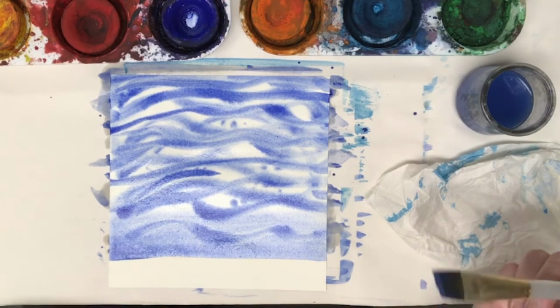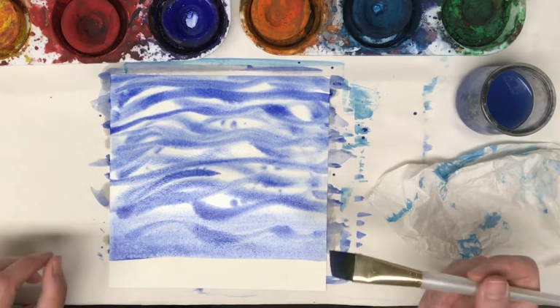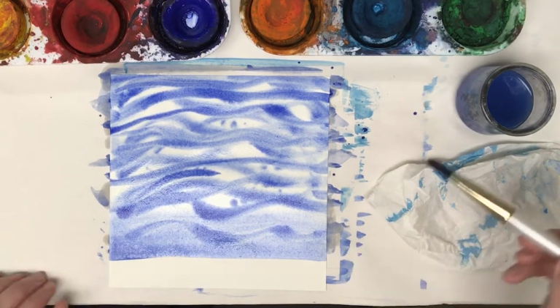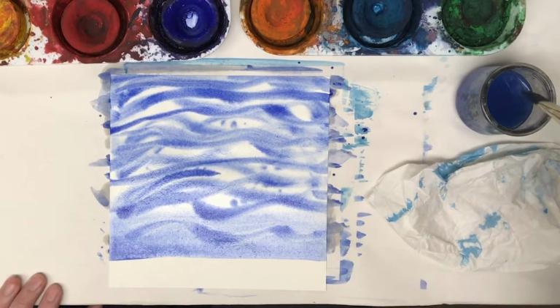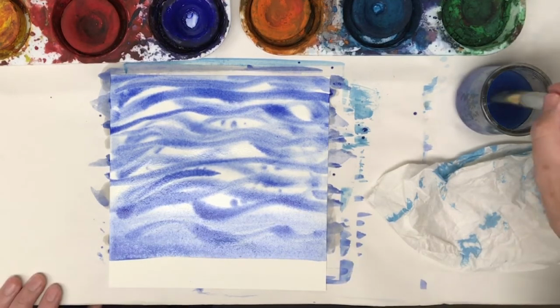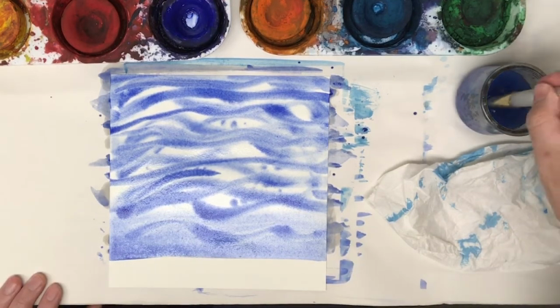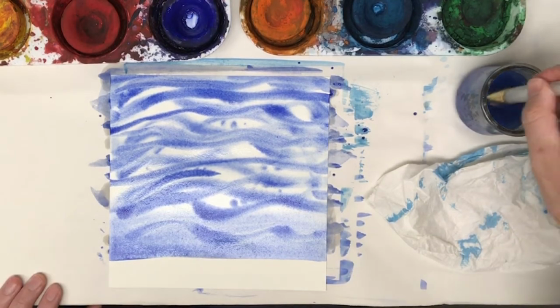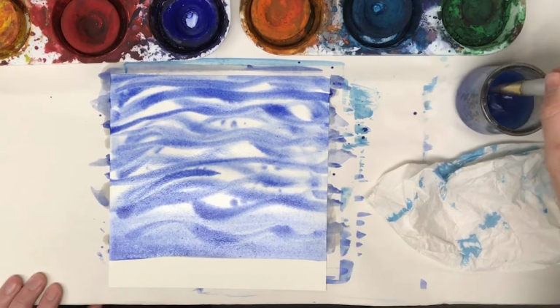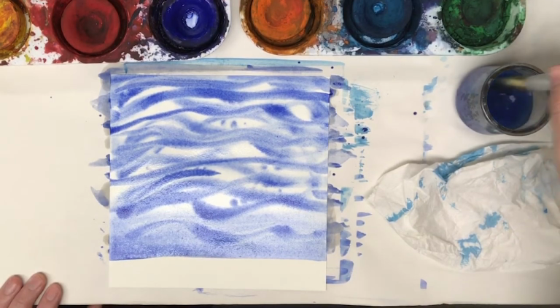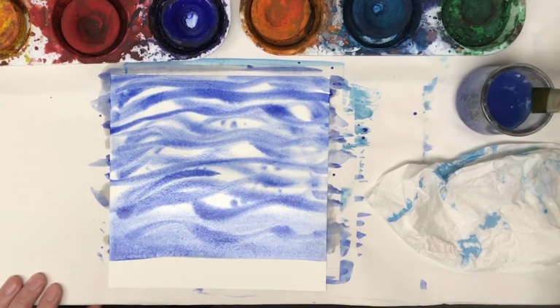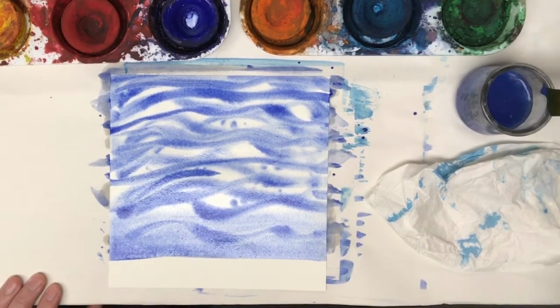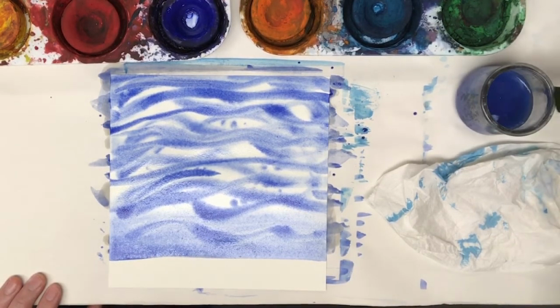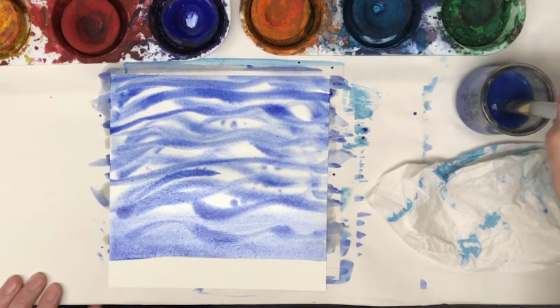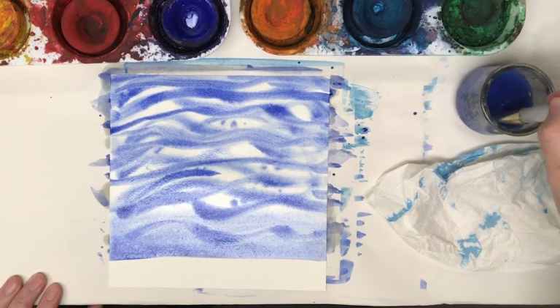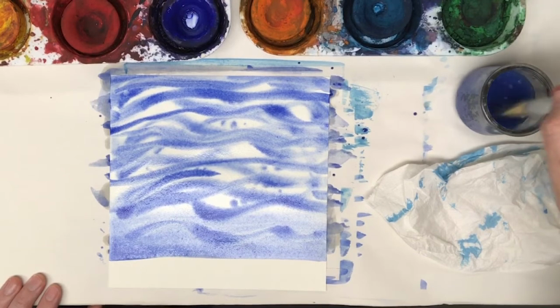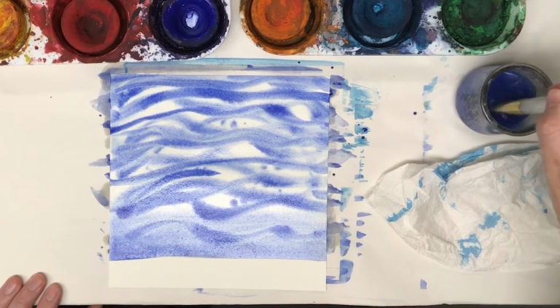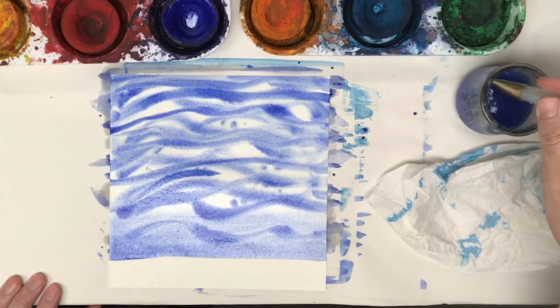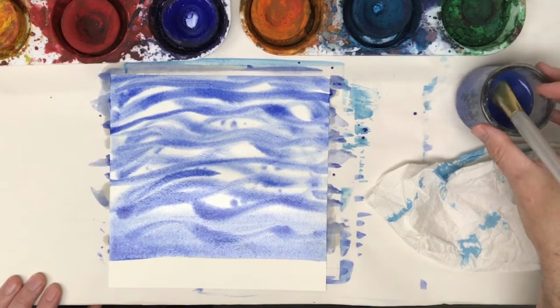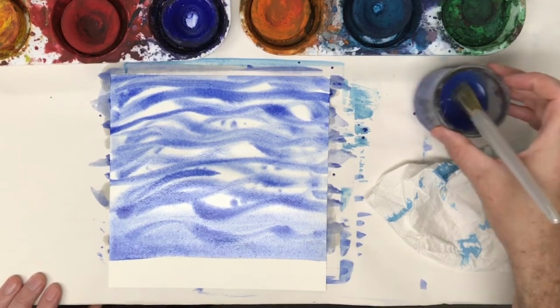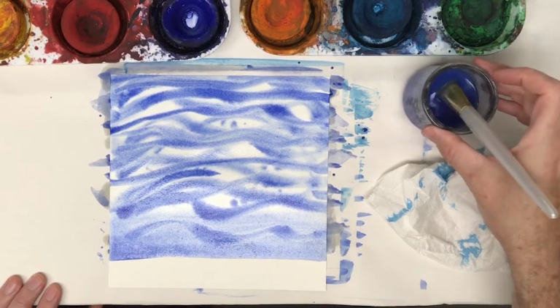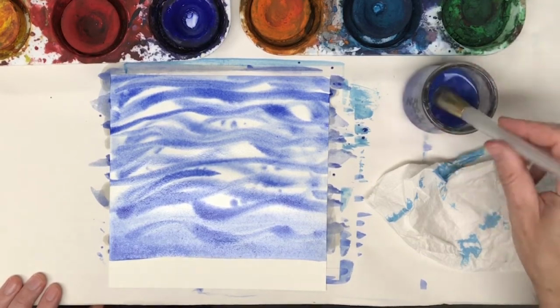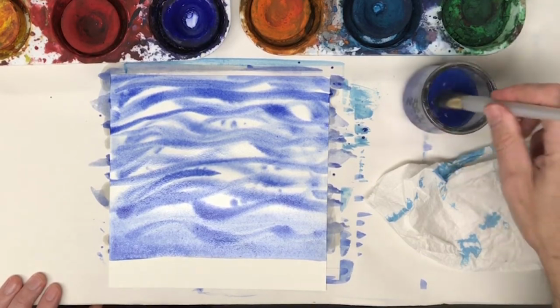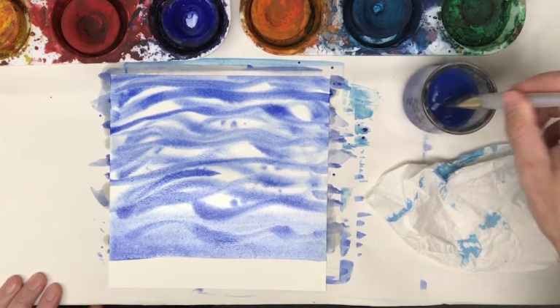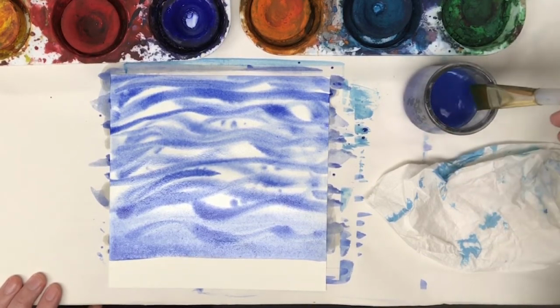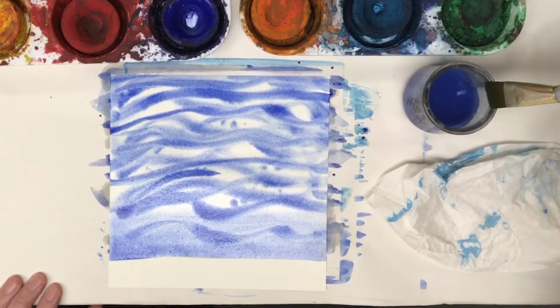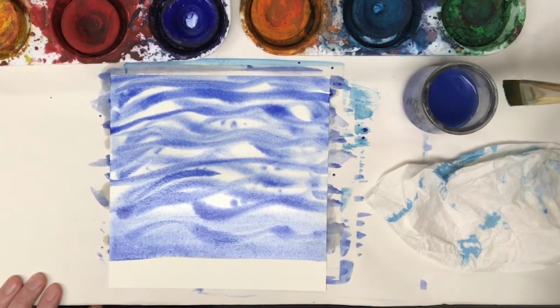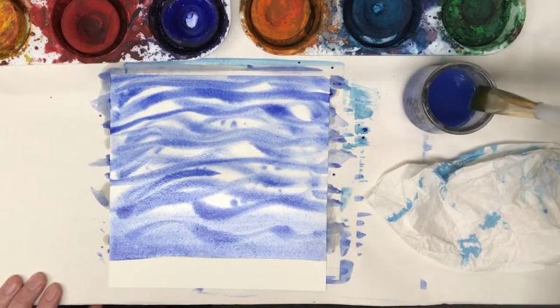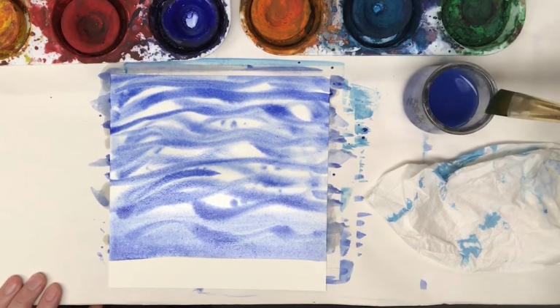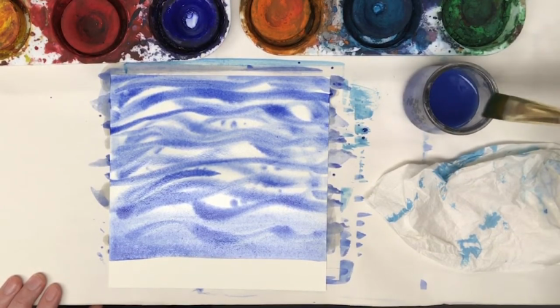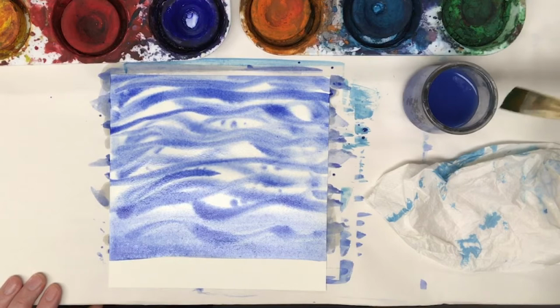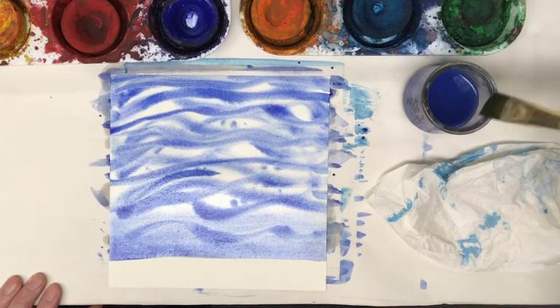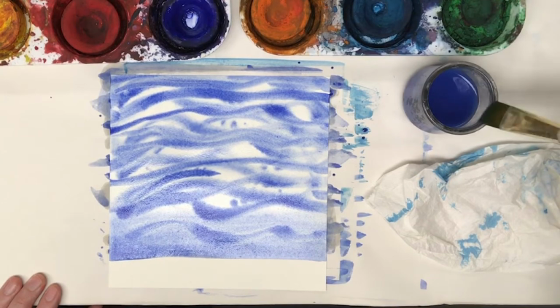In the meantime, I'll clean off my brush by dipping it, pushing it in the water, and then dragging it across the edge.